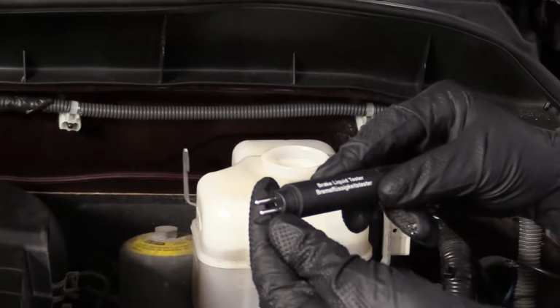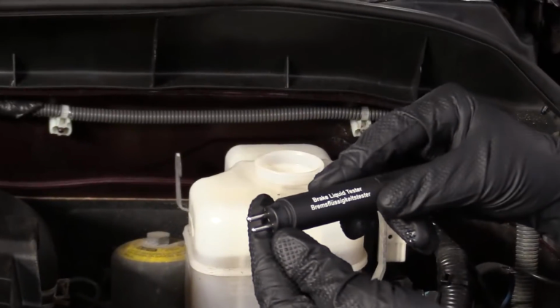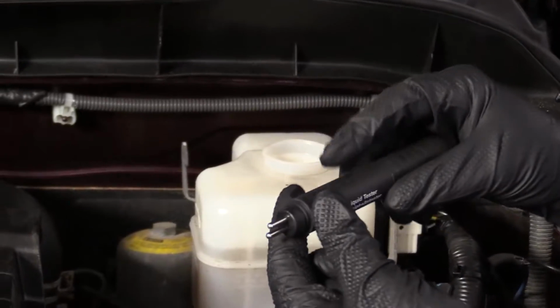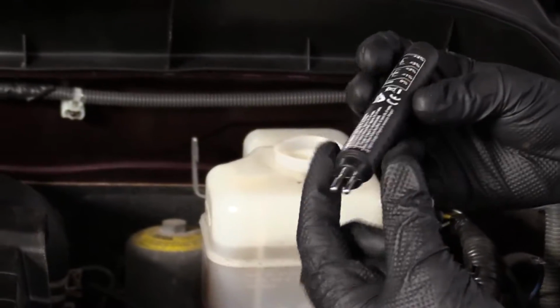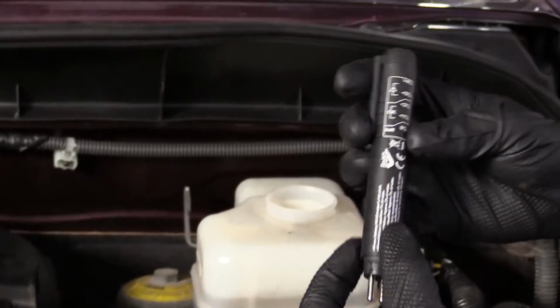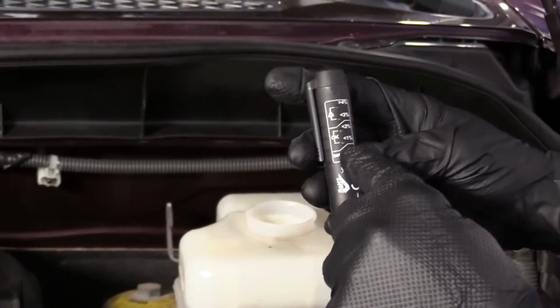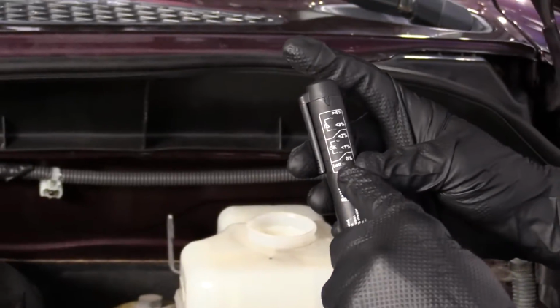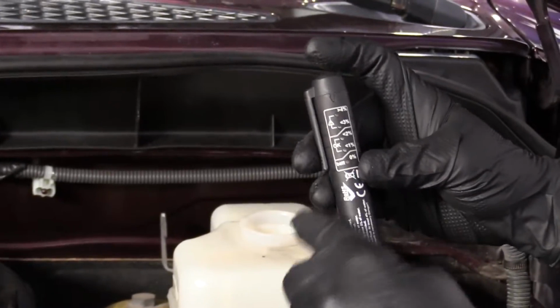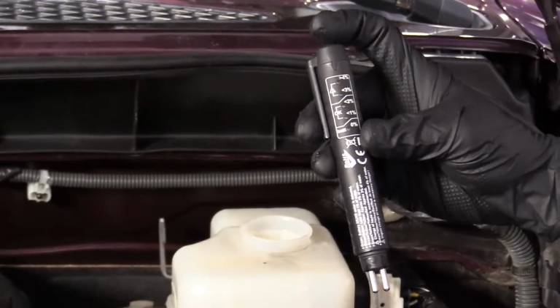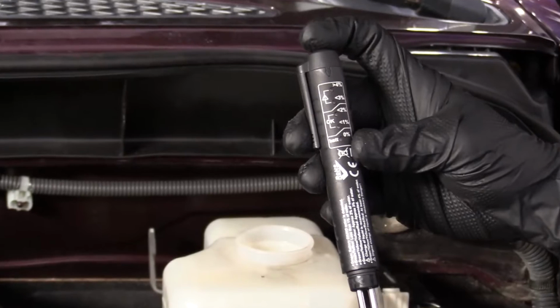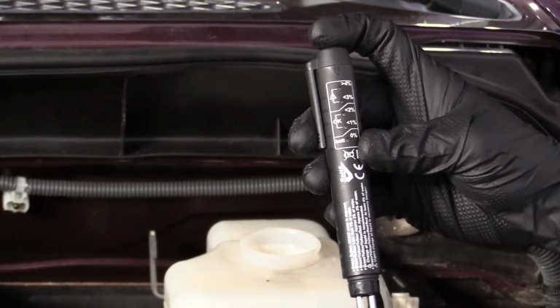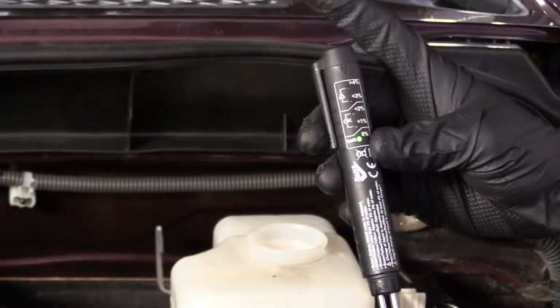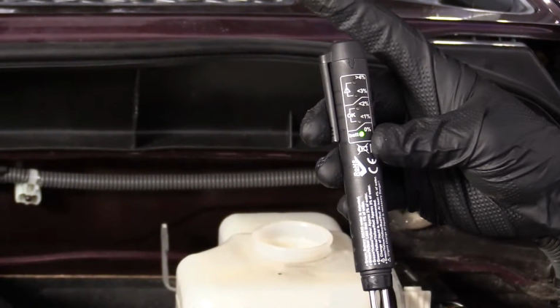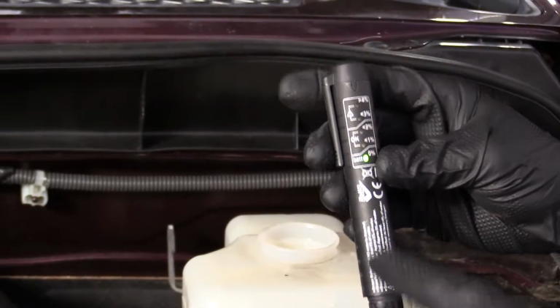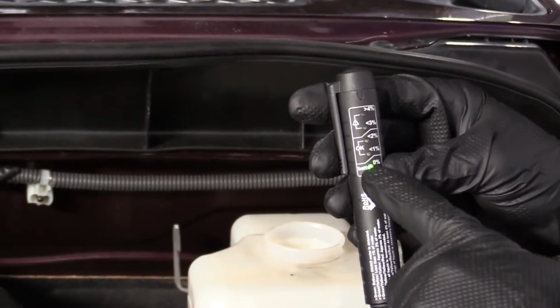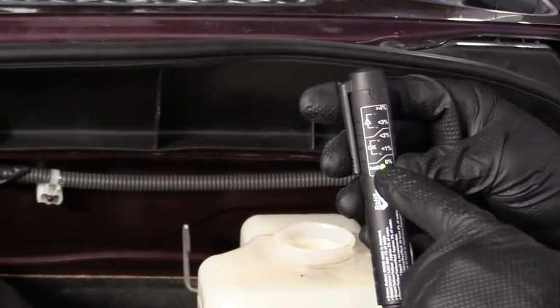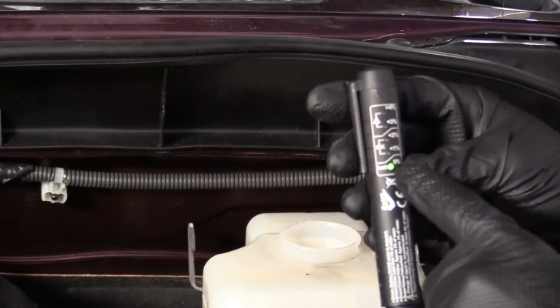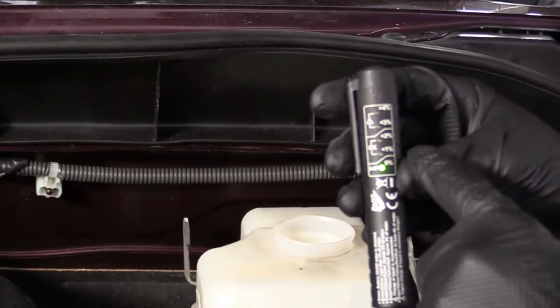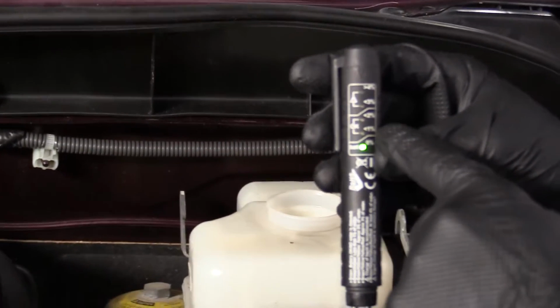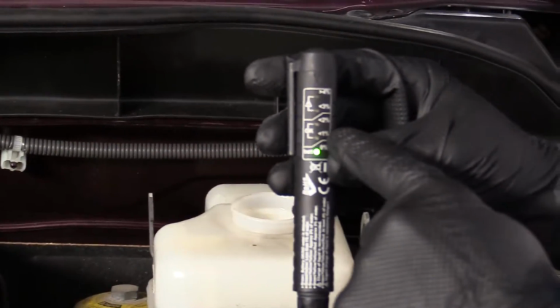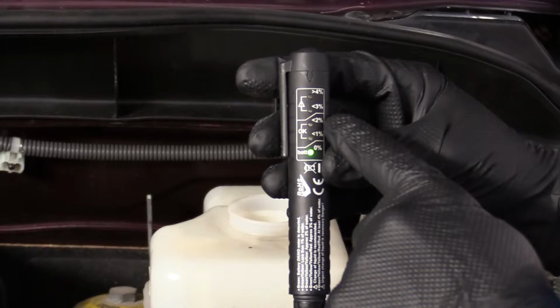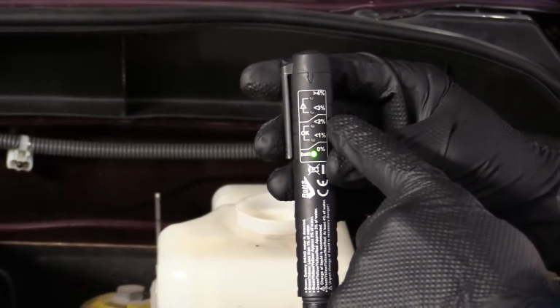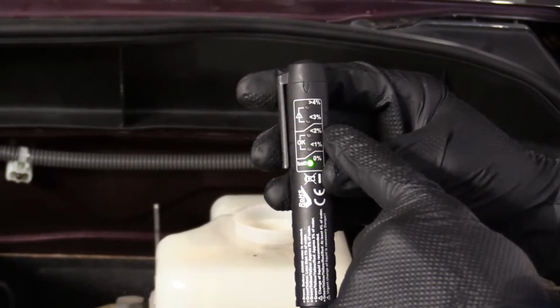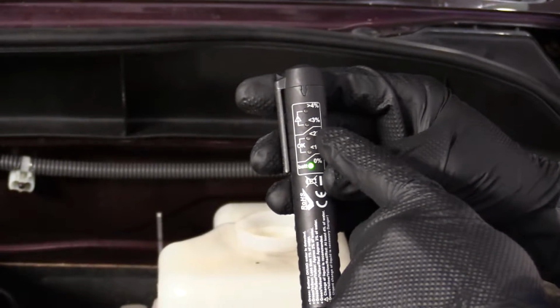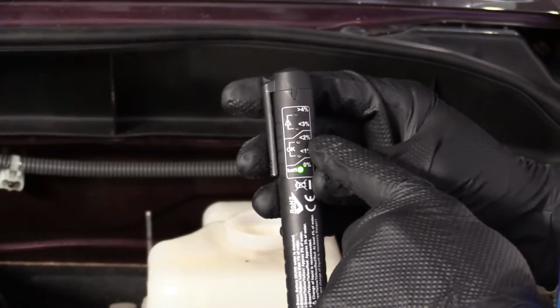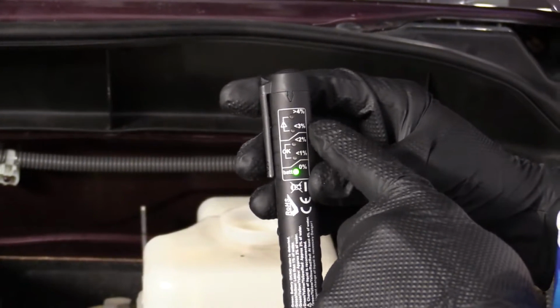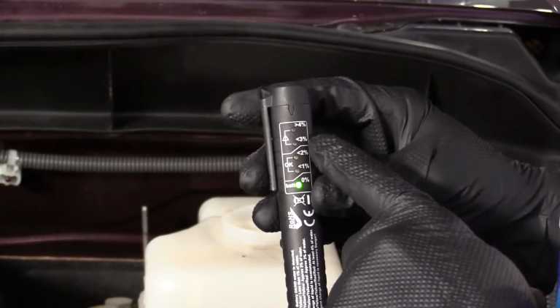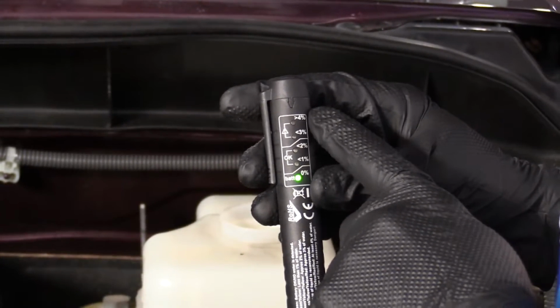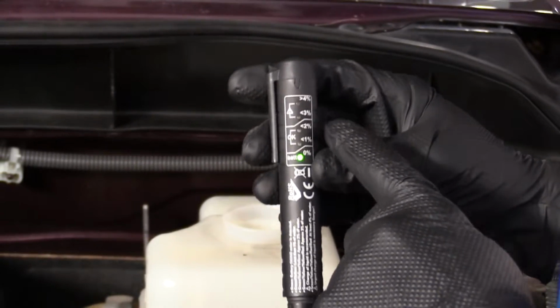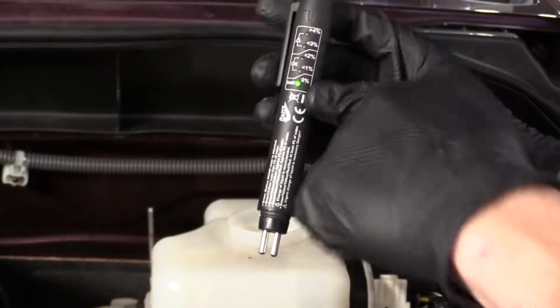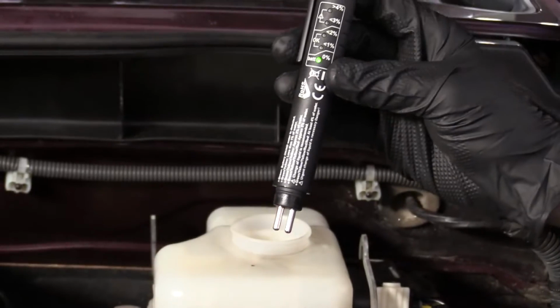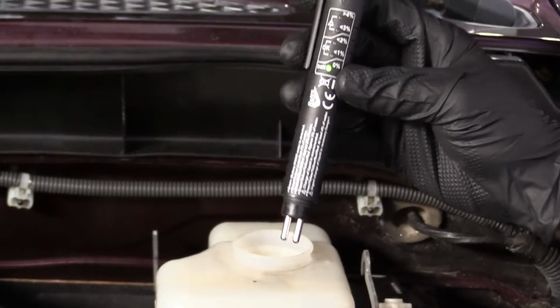Here are the little tester prongs and the level indicator. You're going to tap it — it's turned on. On the level it says 1%, 2% — those are okay. You start getting up to 3 or 4%, you're going to want to do a brake flush.